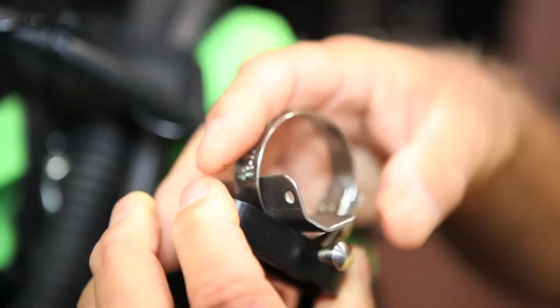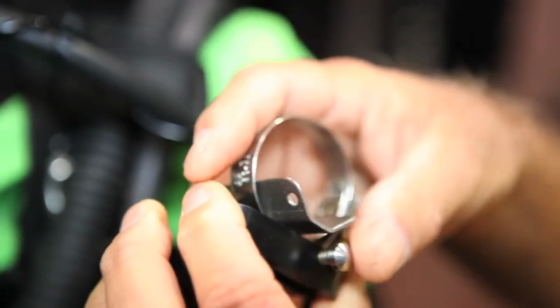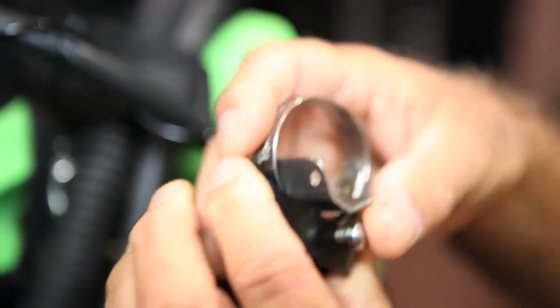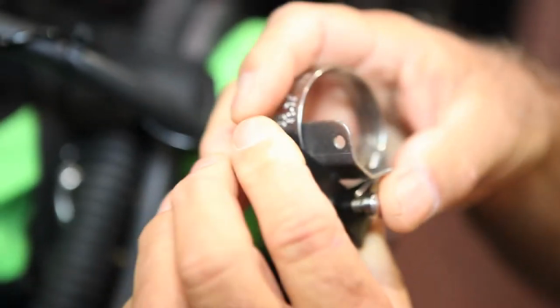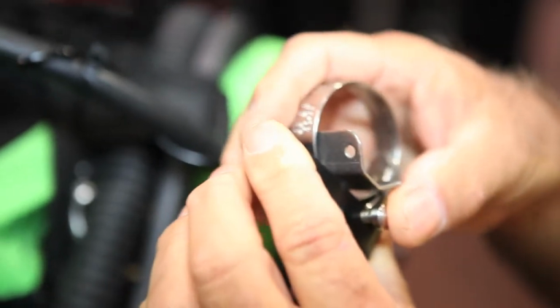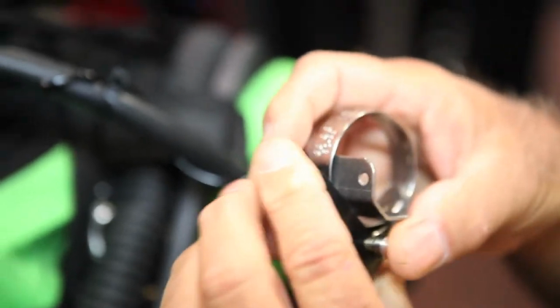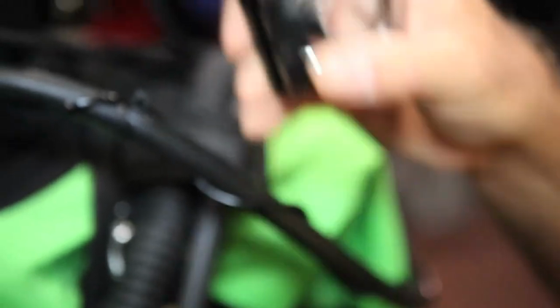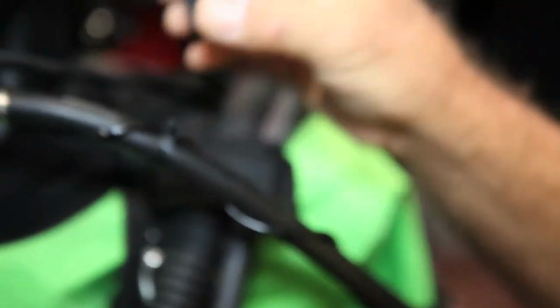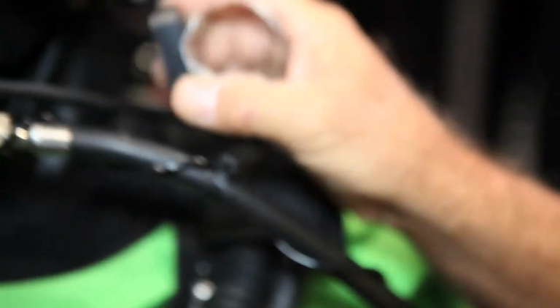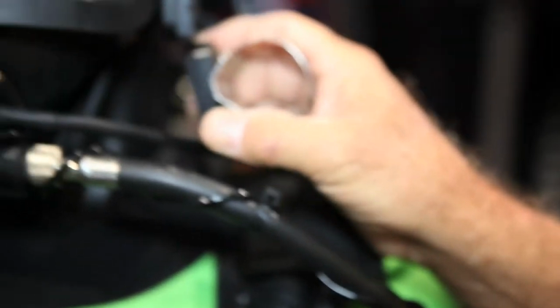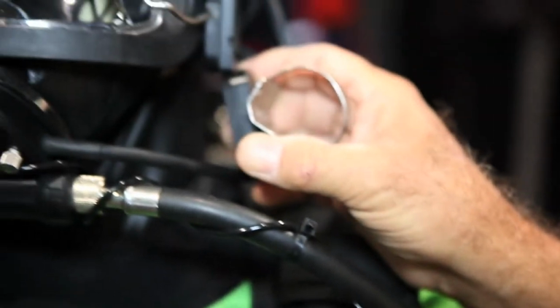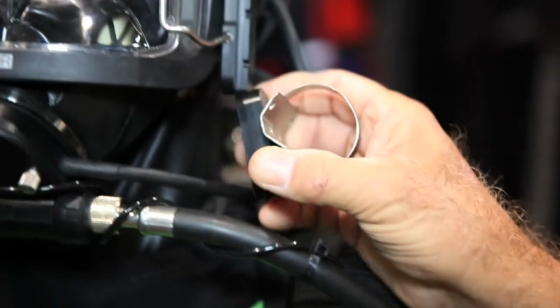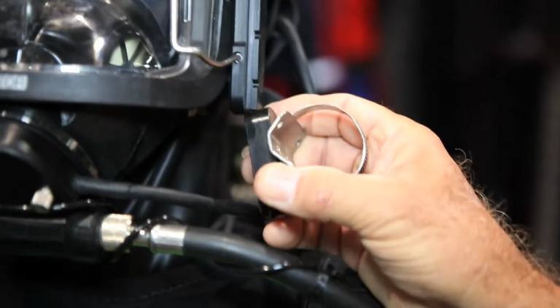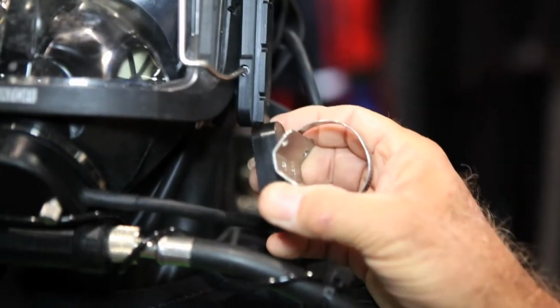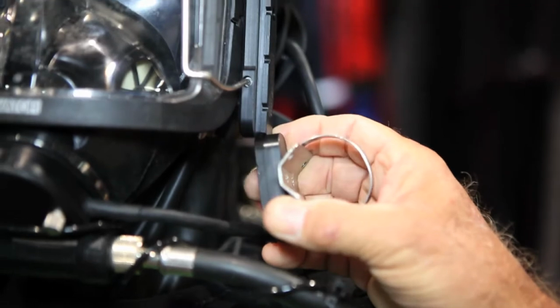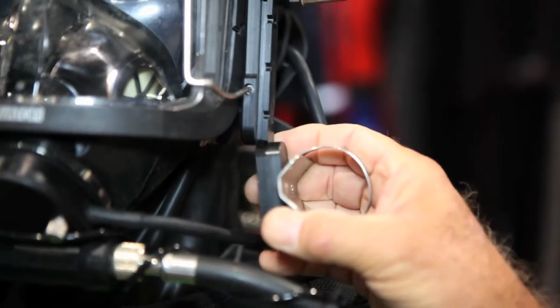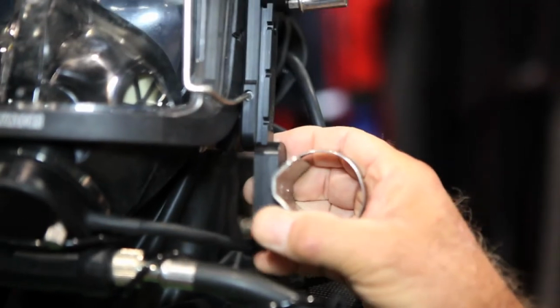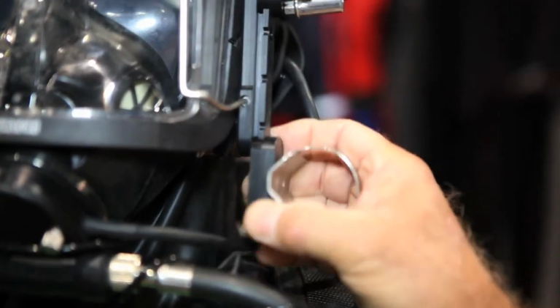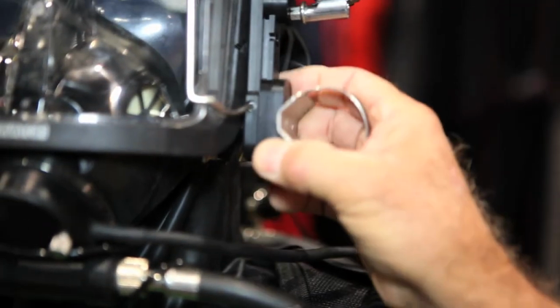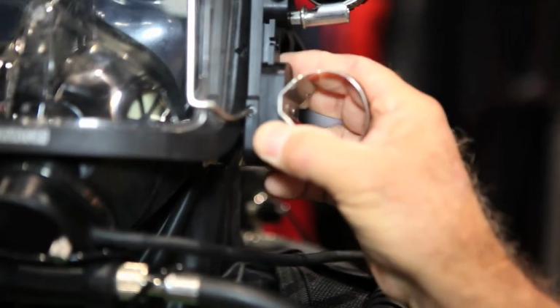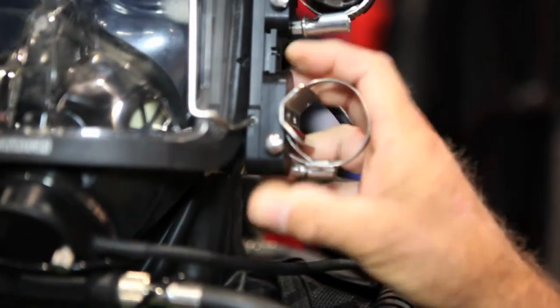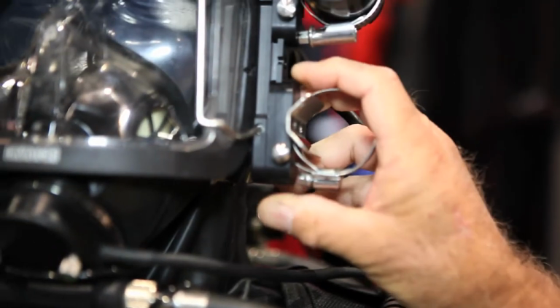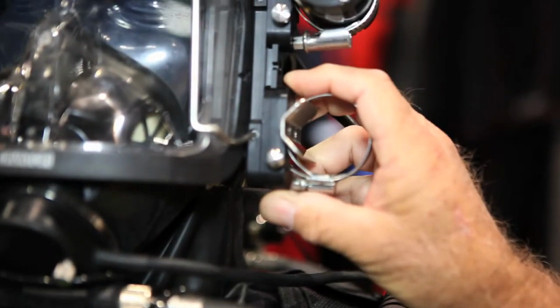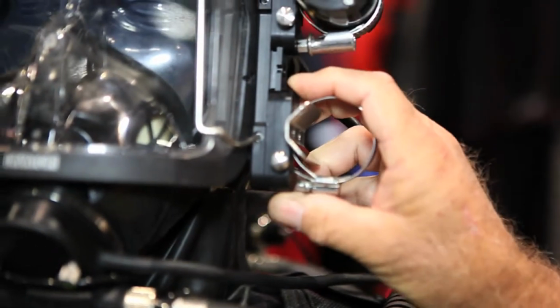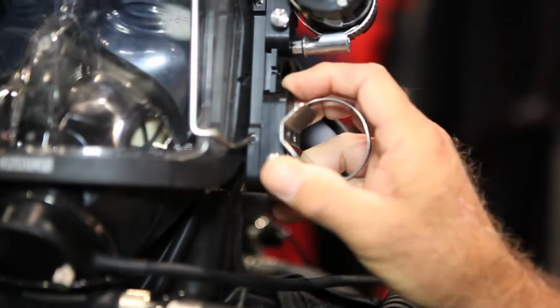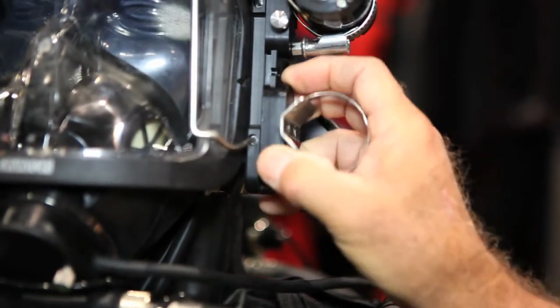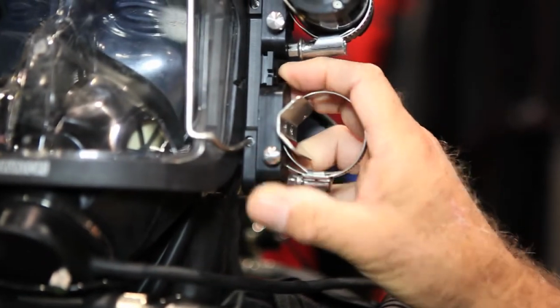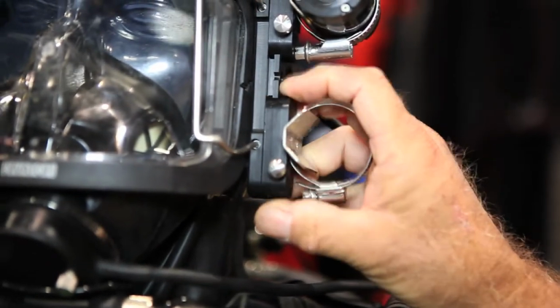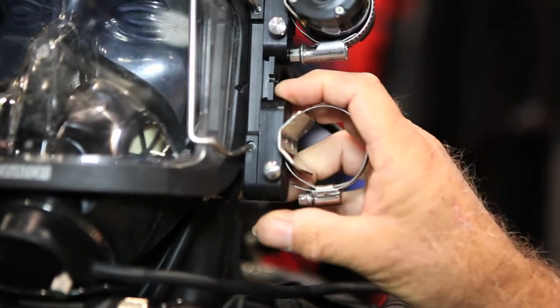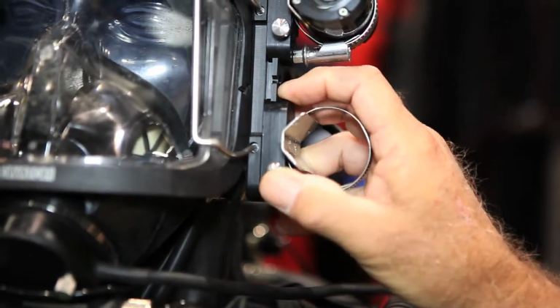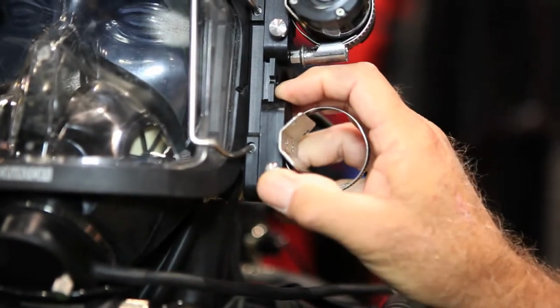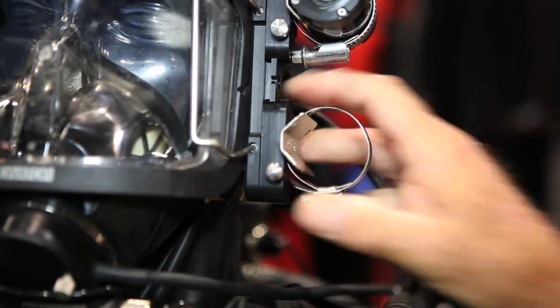You leave it on there, and then when you're ready to mount it, just go up to your mask and slide it on the rail. You can hear it click — it clicks into place.